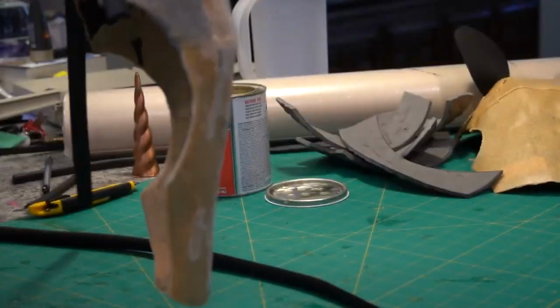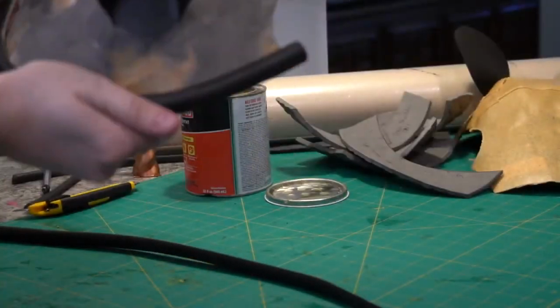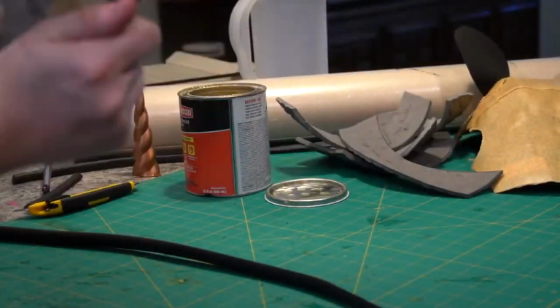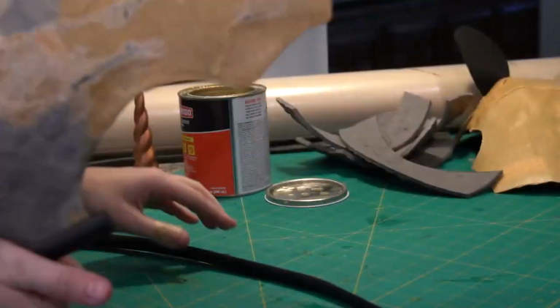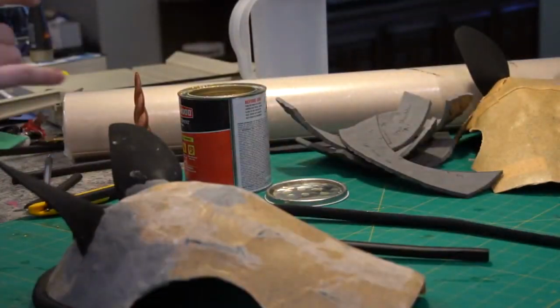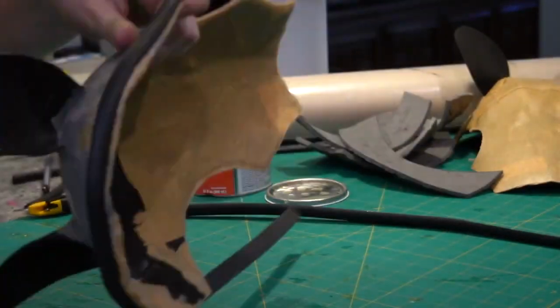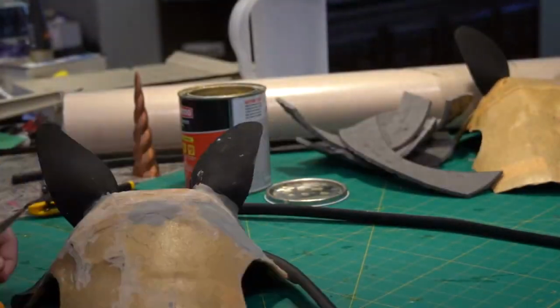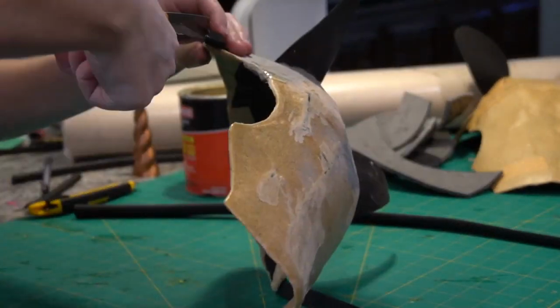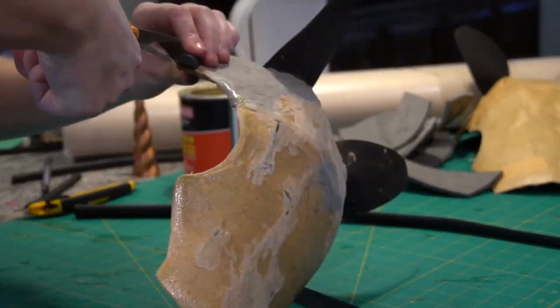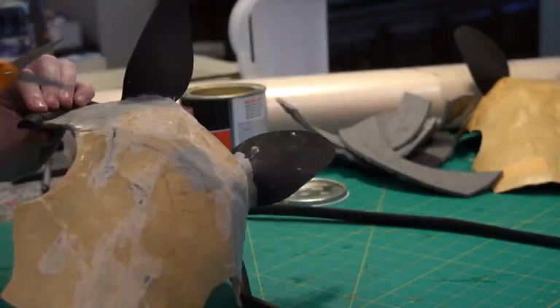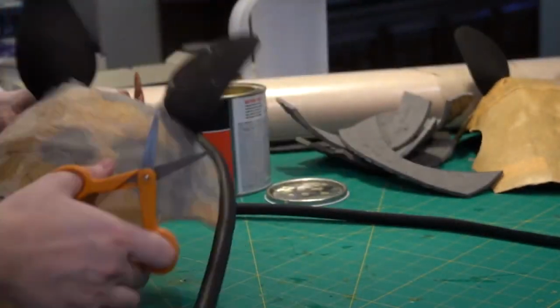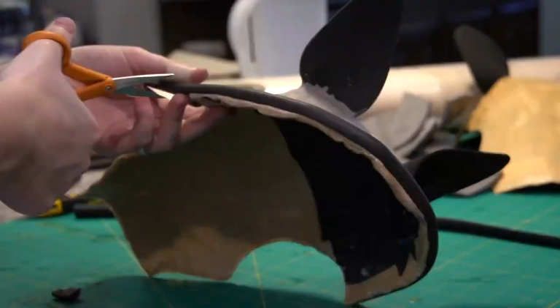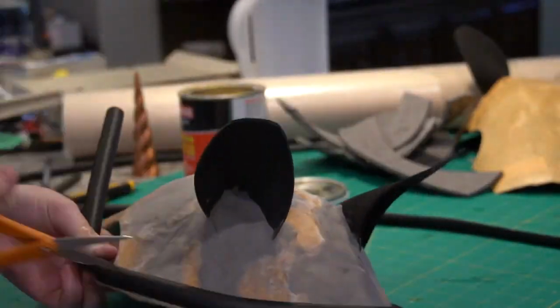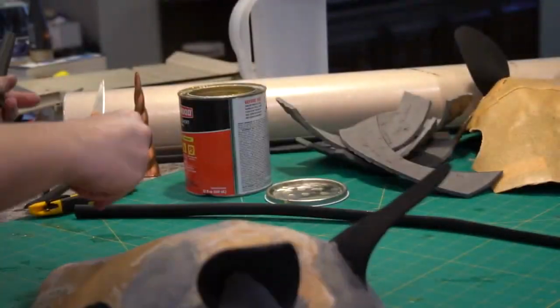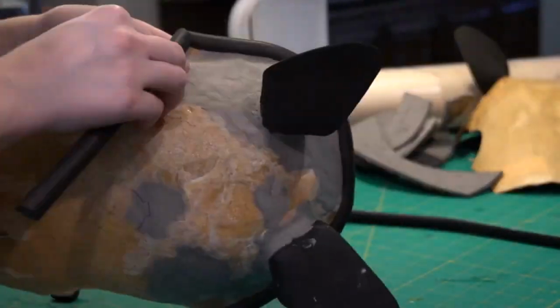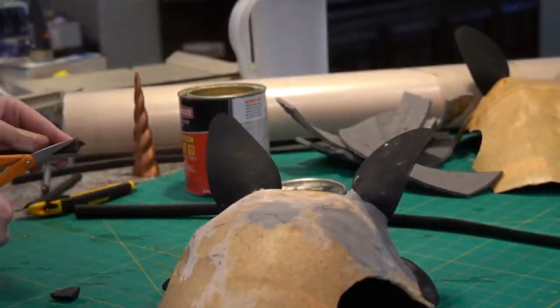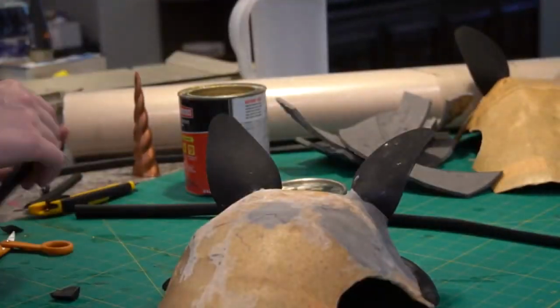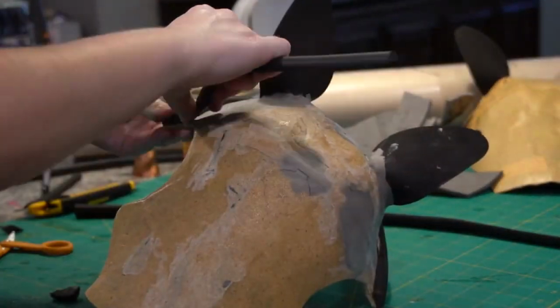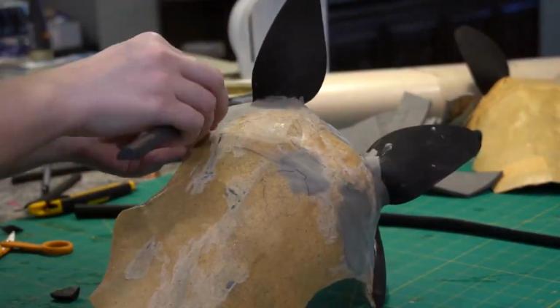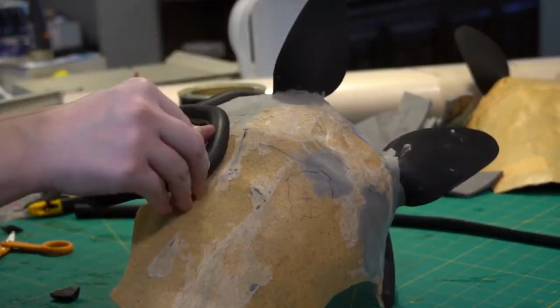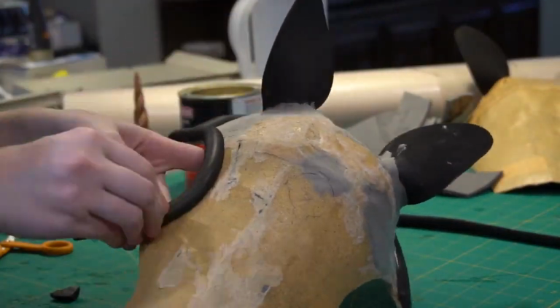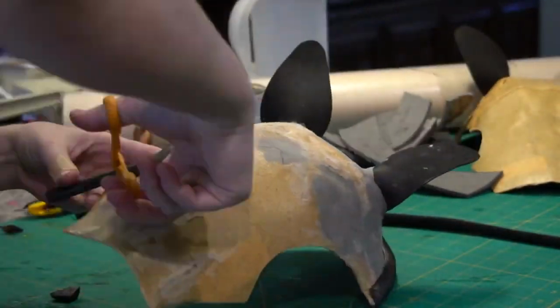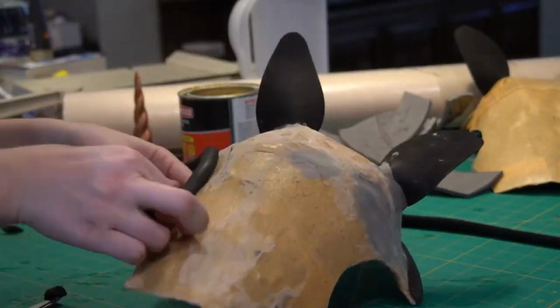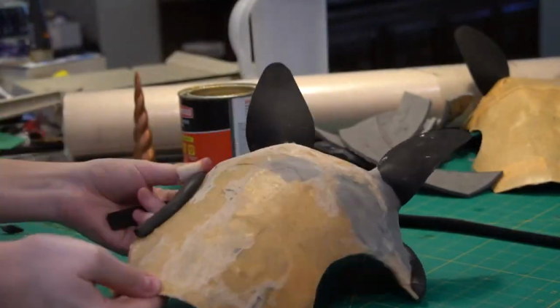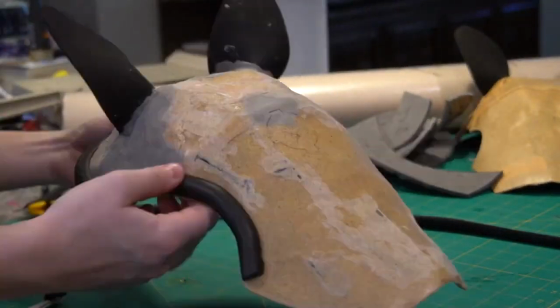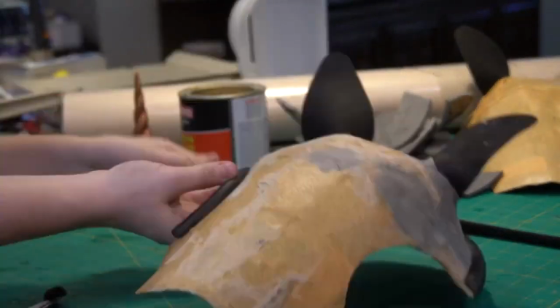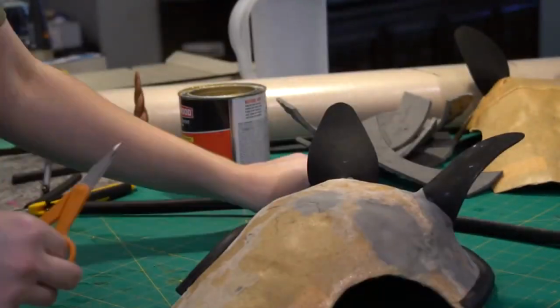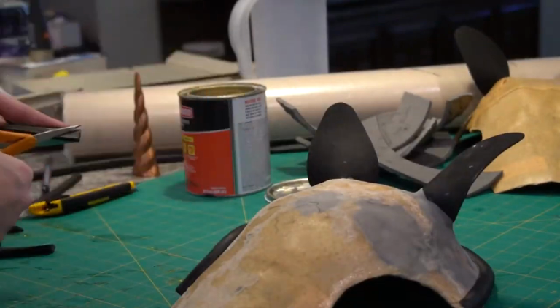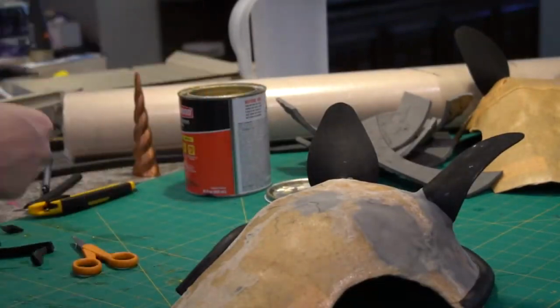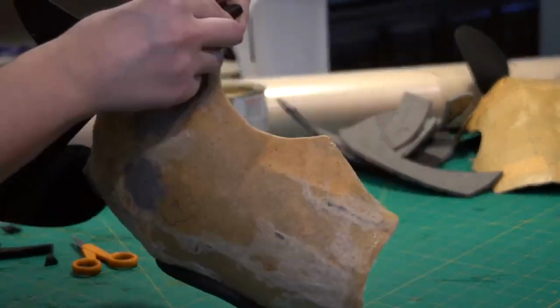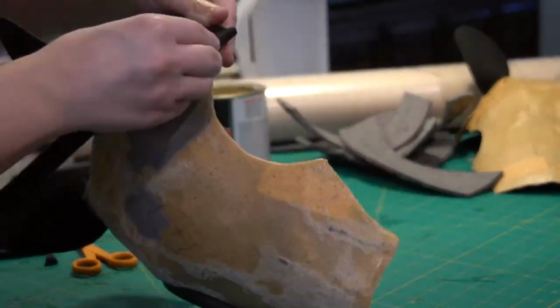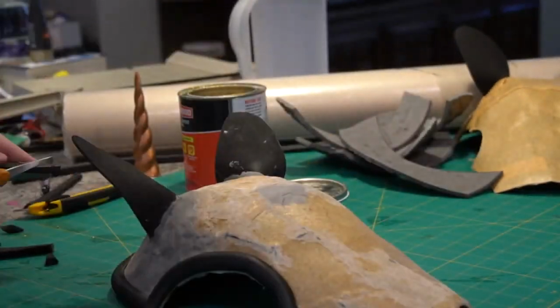I used the larger Yaya Han half dowels for all of my detailing around the edges. Originally I was going to use two millimeter foam, but then I decided I liked the rounded look a little bit more — it made it a little softer and also just added a little bit of extra detail.